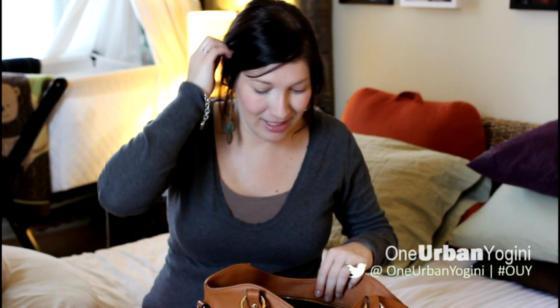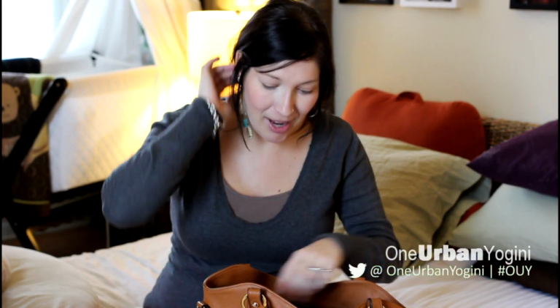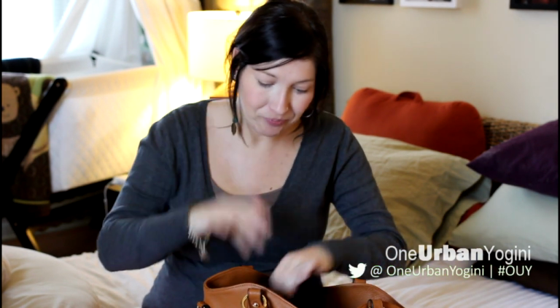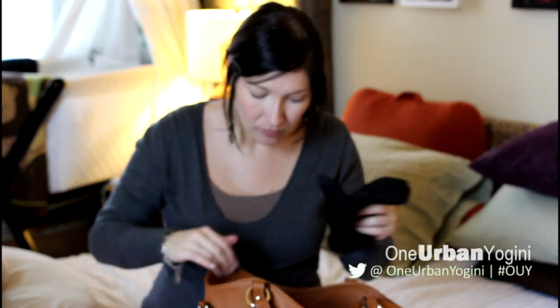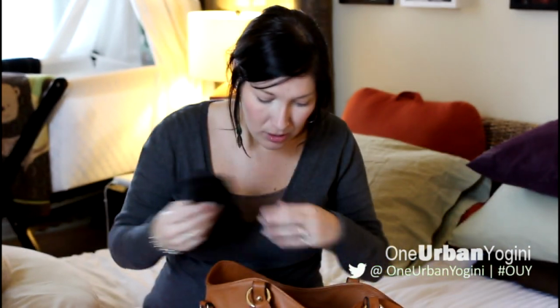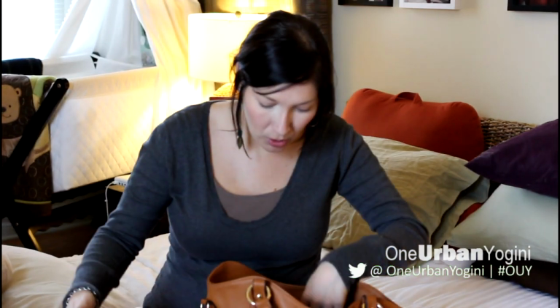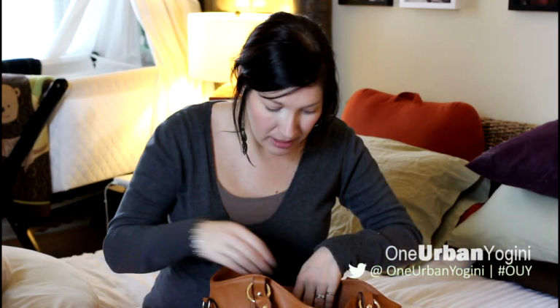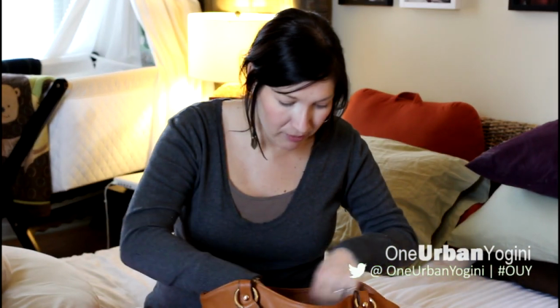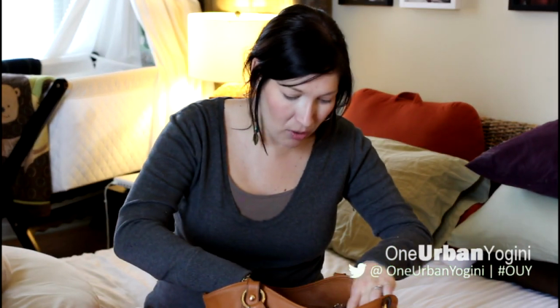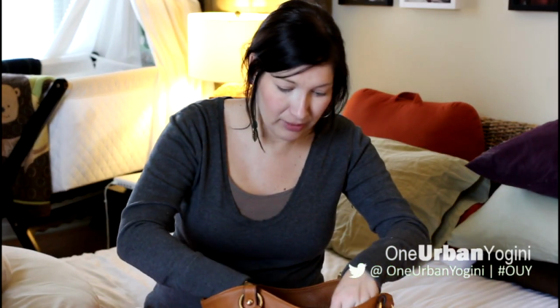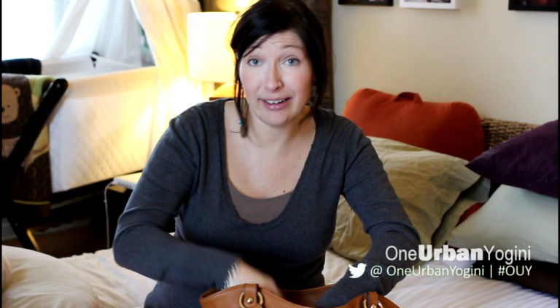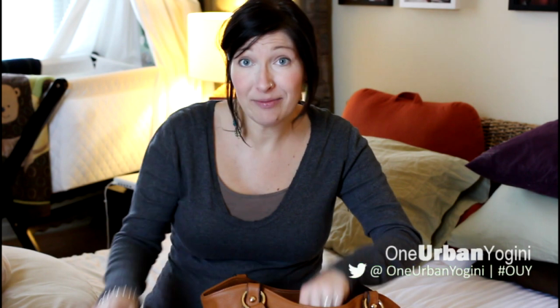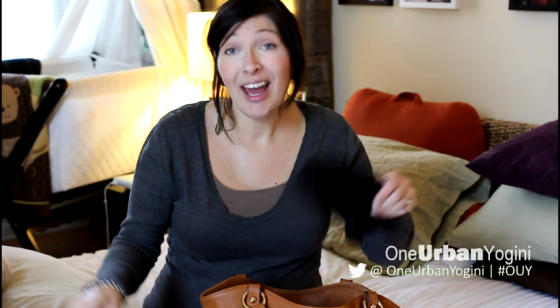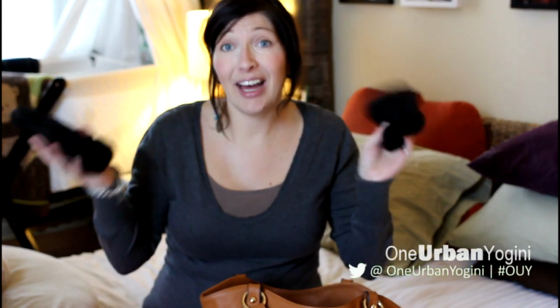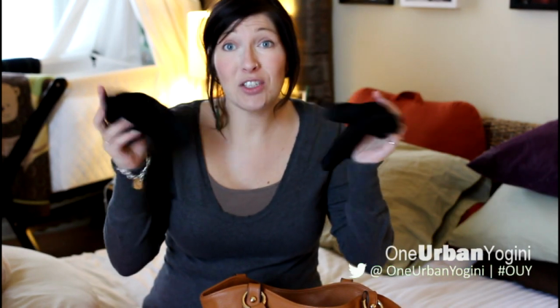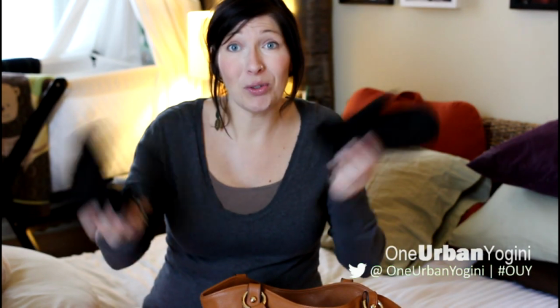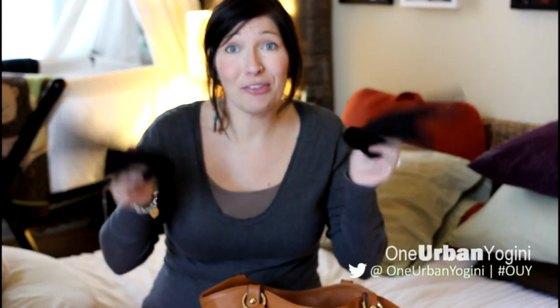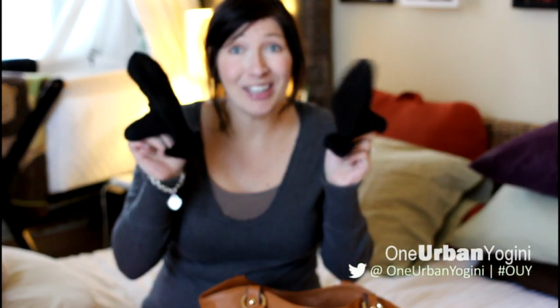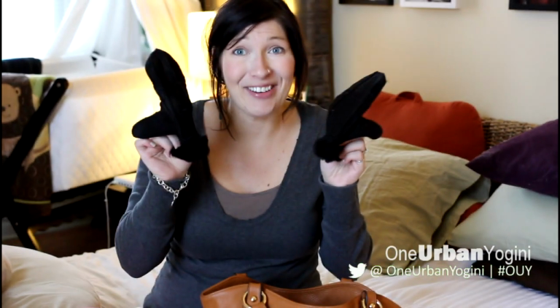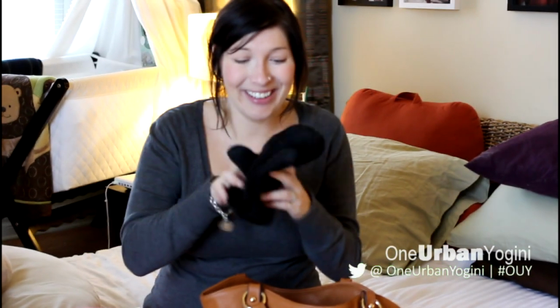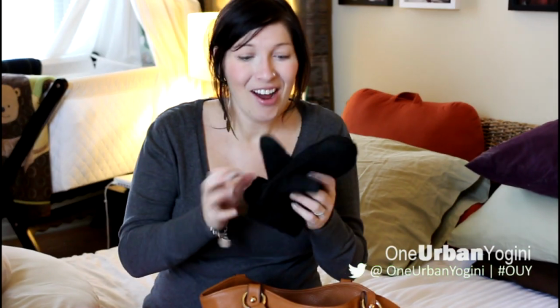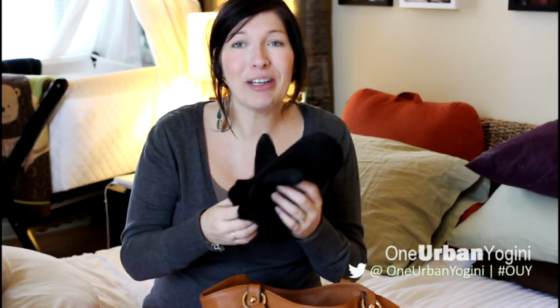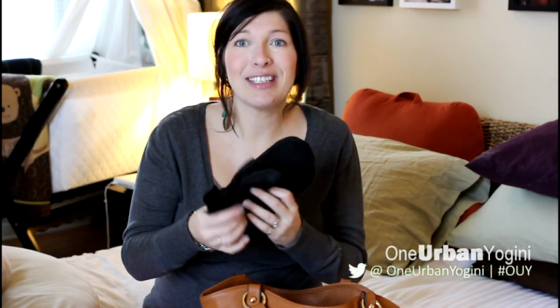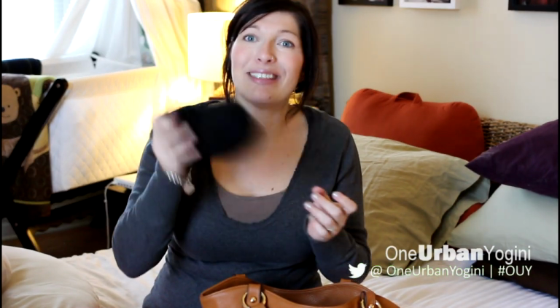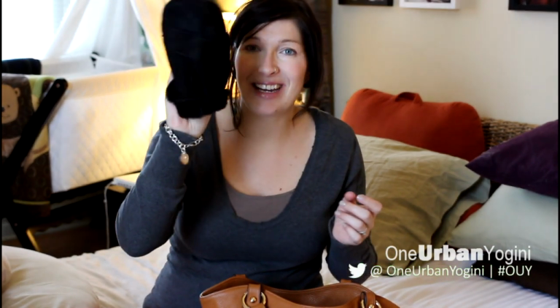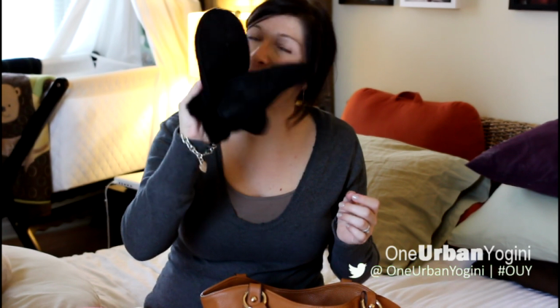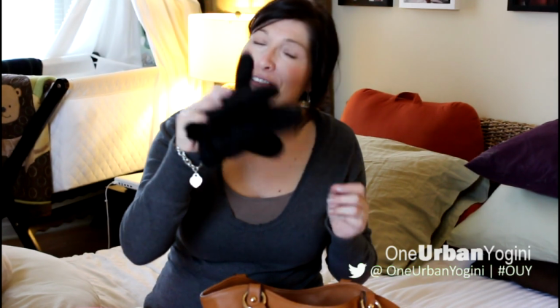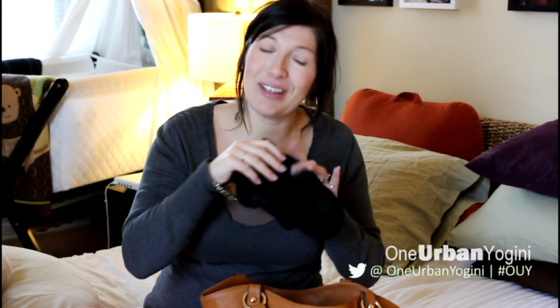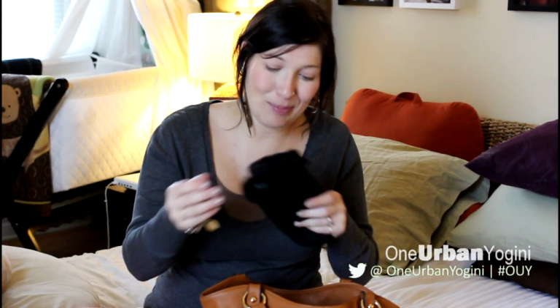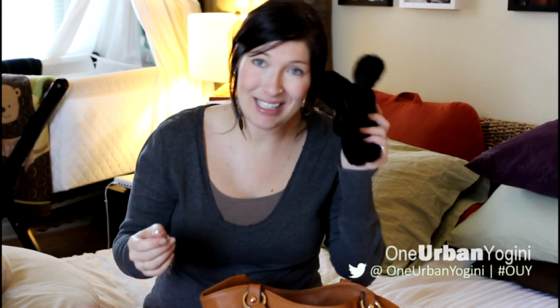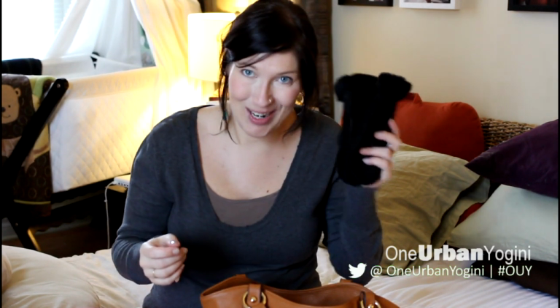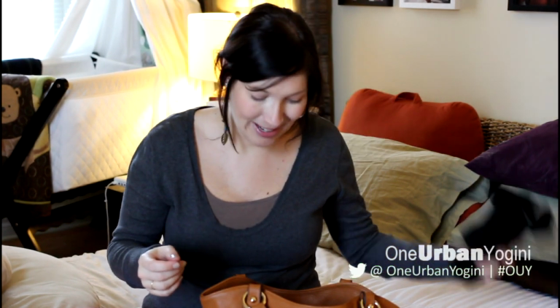As many of you know, I live in Canada and it's cold, so the first thing in here are my trusty mittens. I don't go very far without these at this time of year.